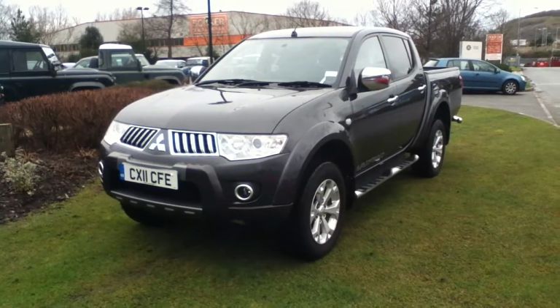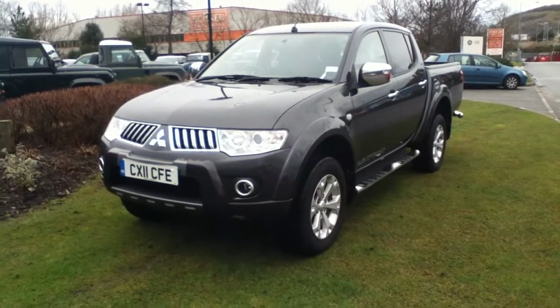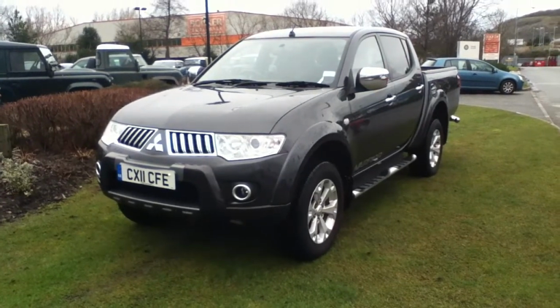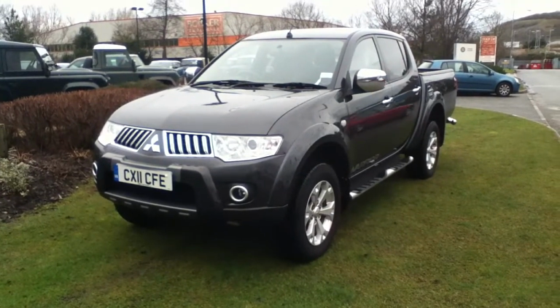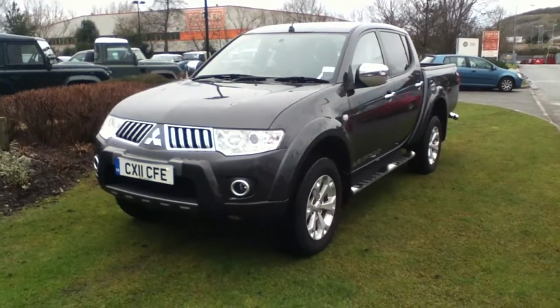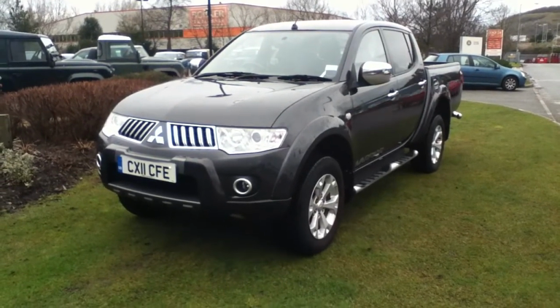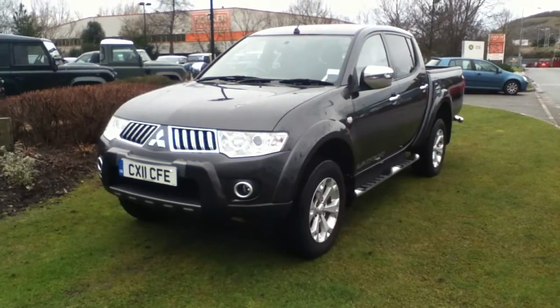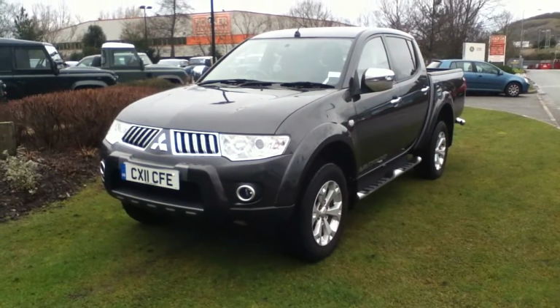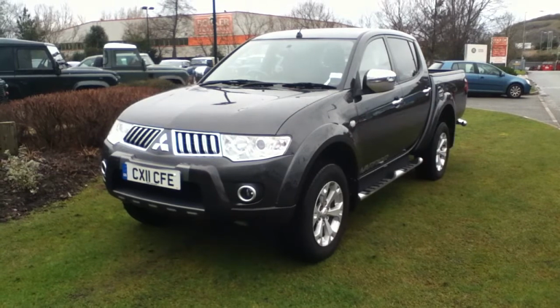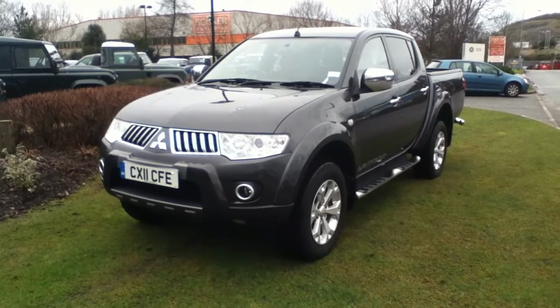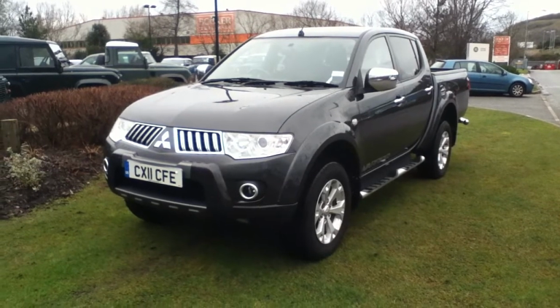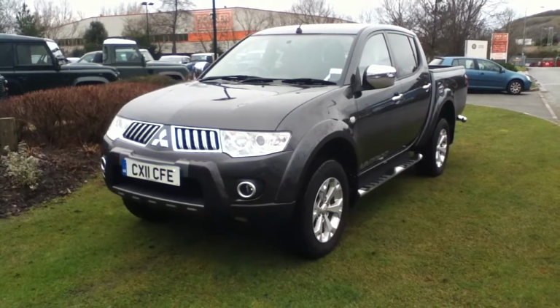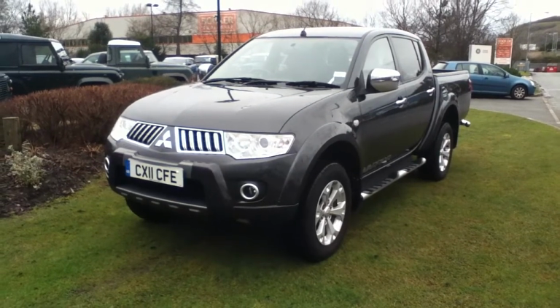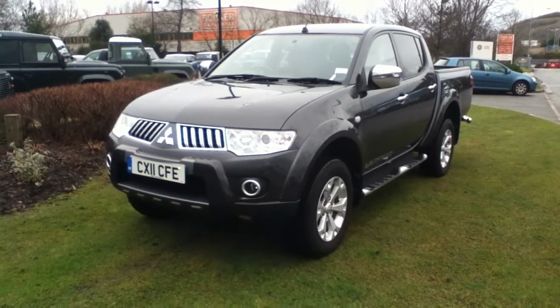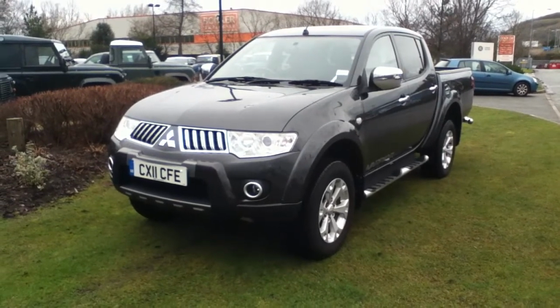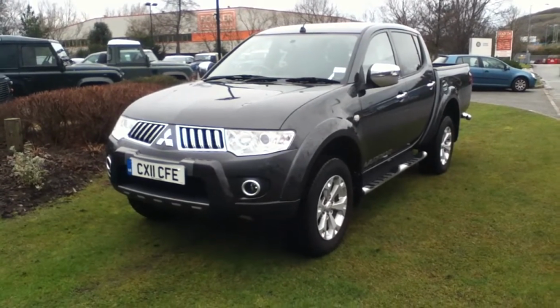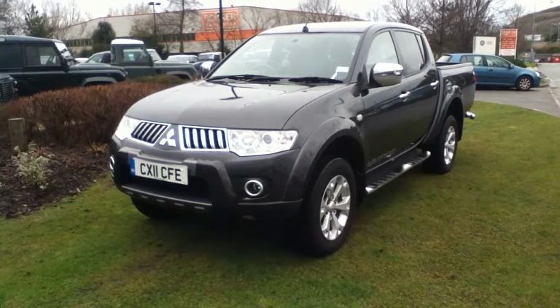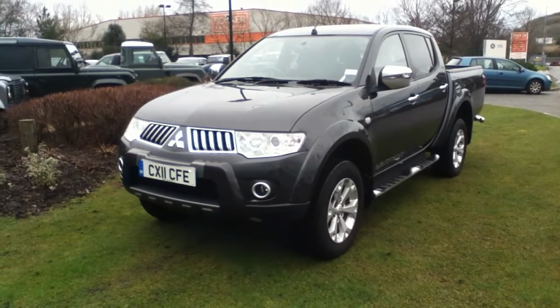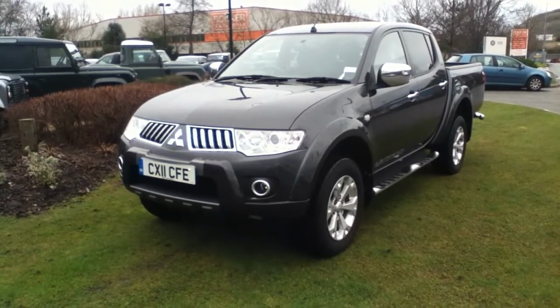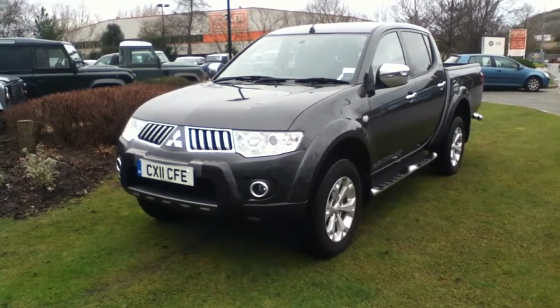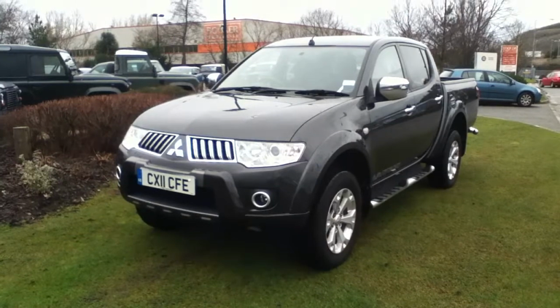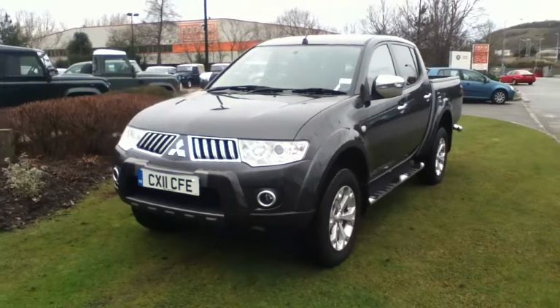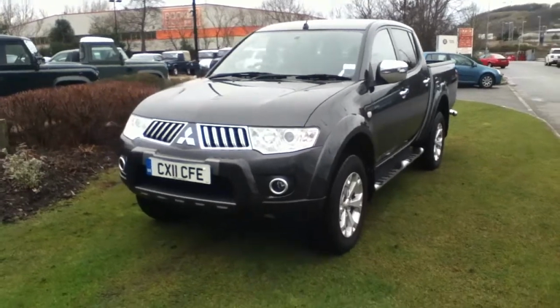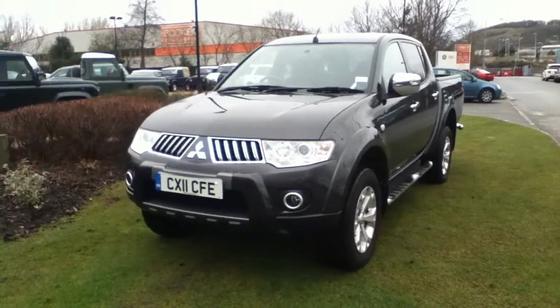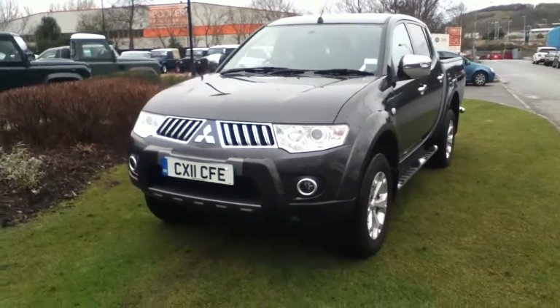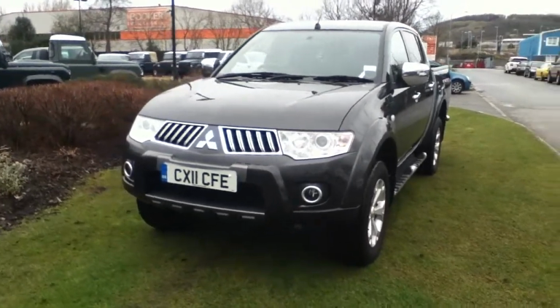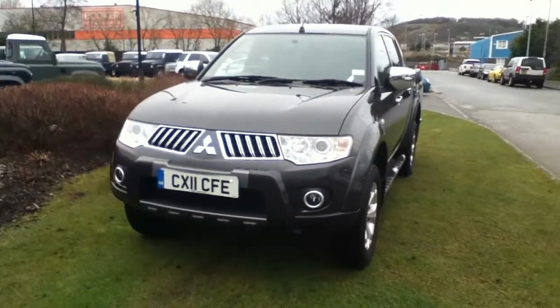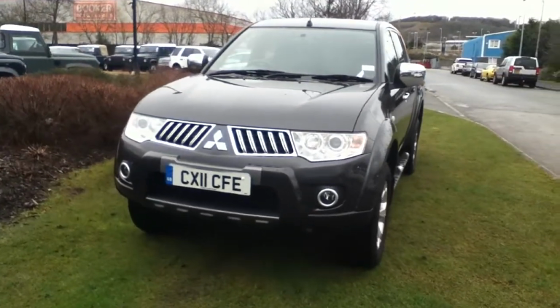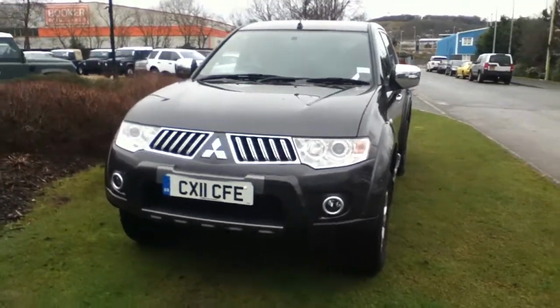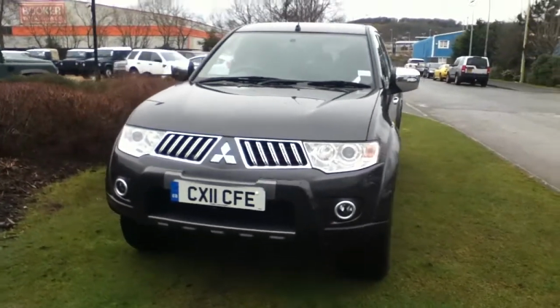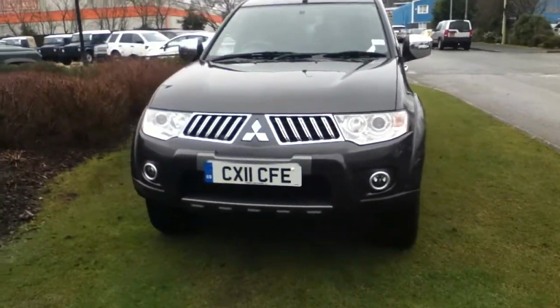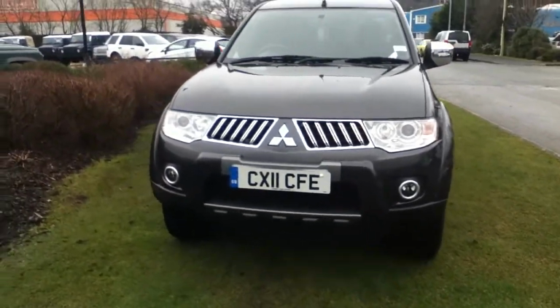Hello, welcome to Rybrook. I'm going to show you around our Mitsubishi L200 Warrior Double Cab. The registration is CX11CFE and this was registered the 3rd of the 5th of 2011.